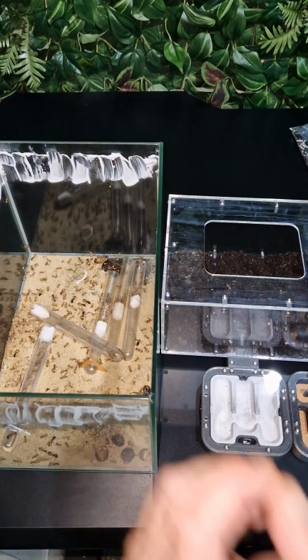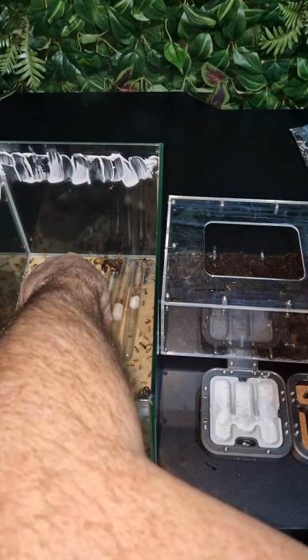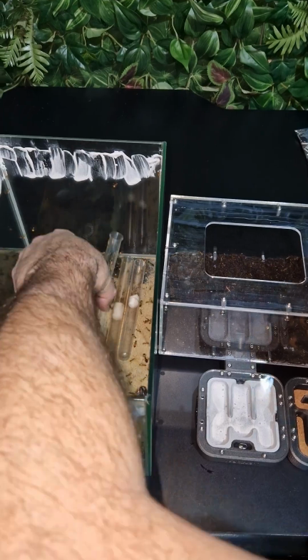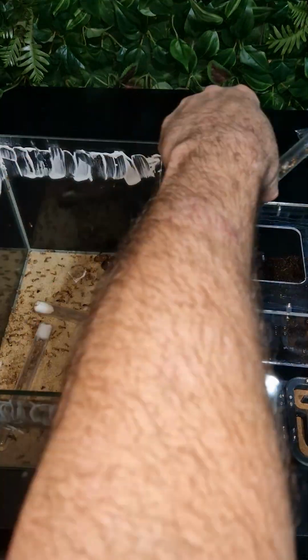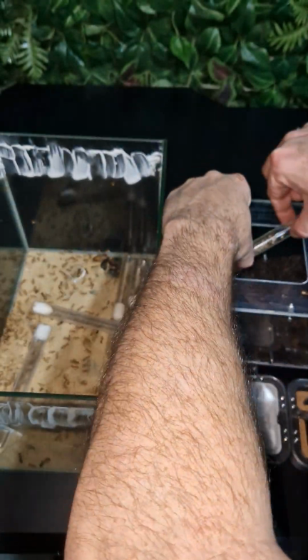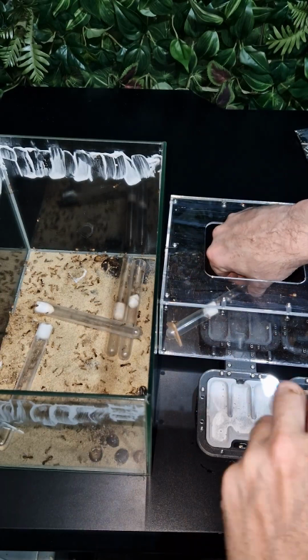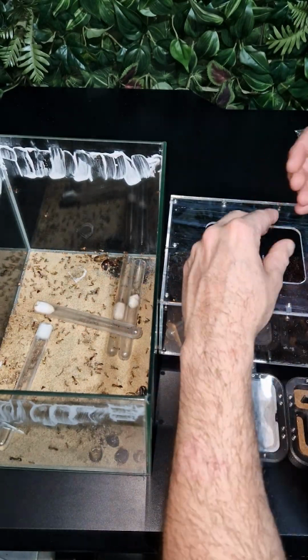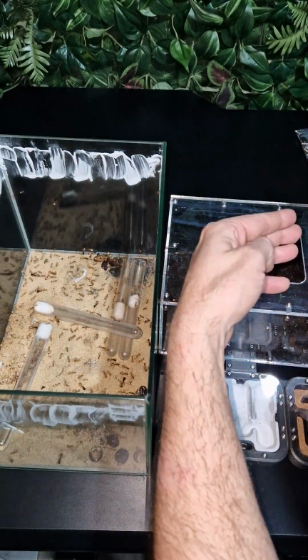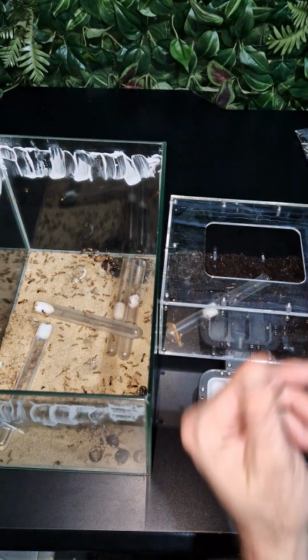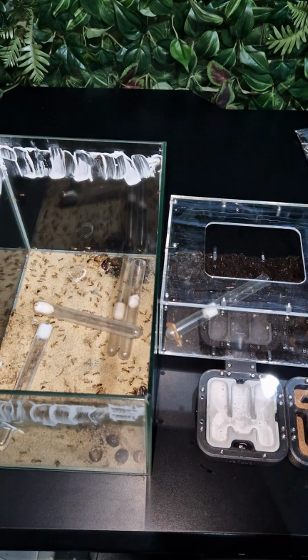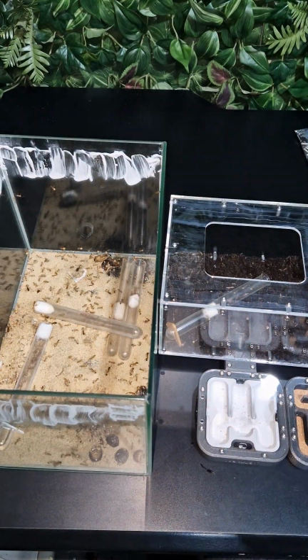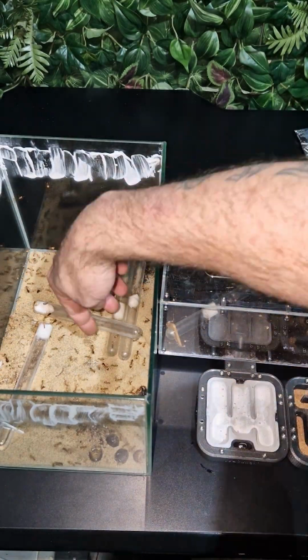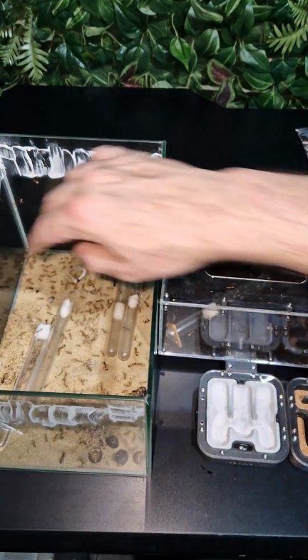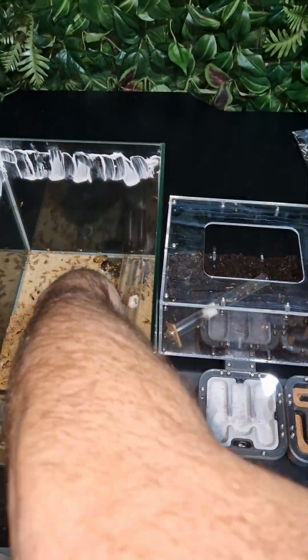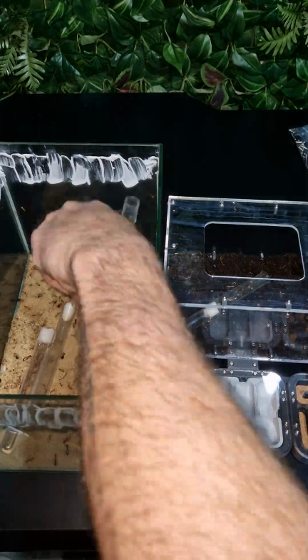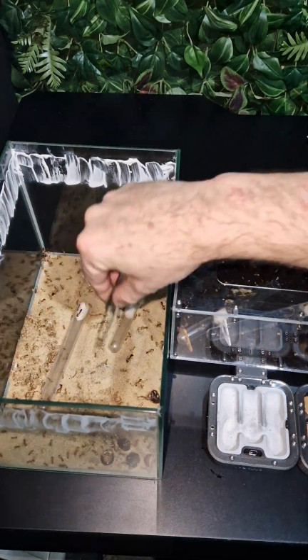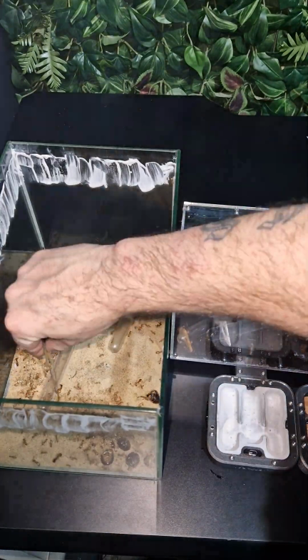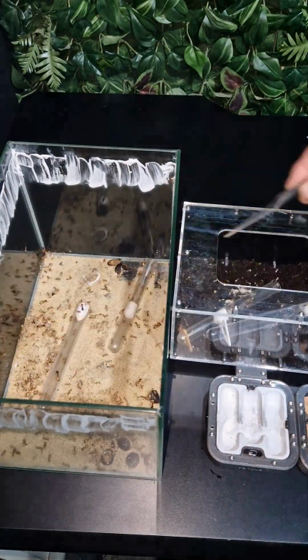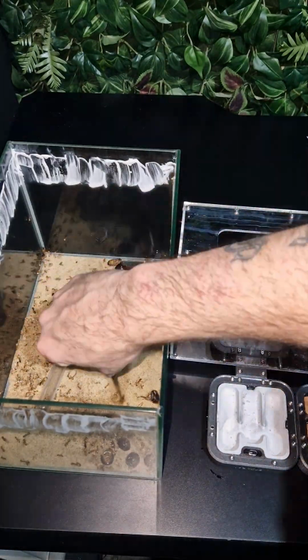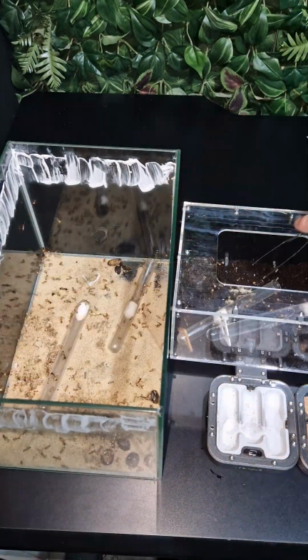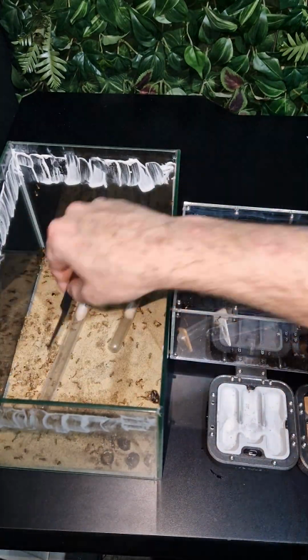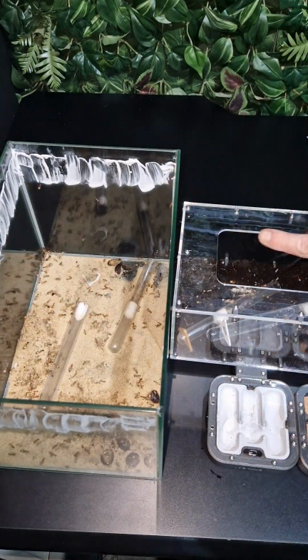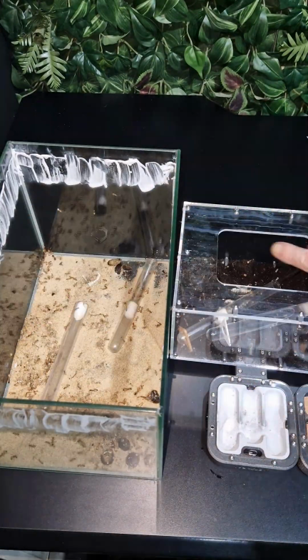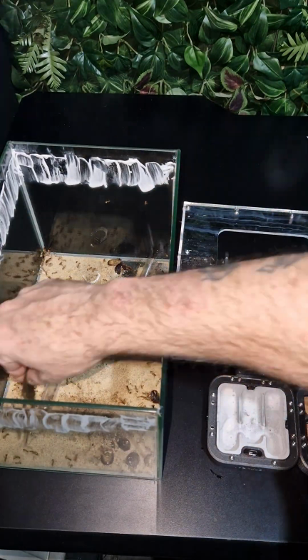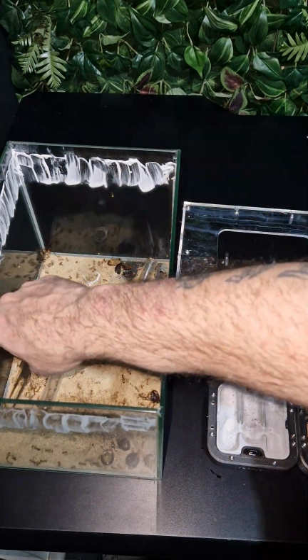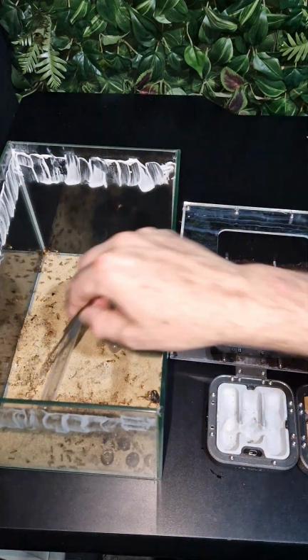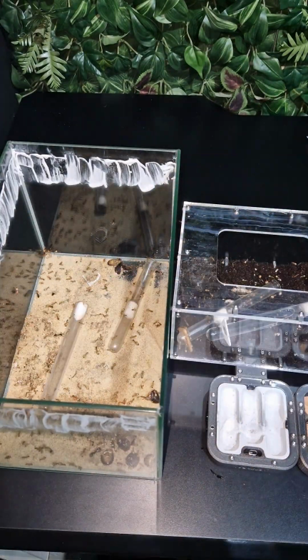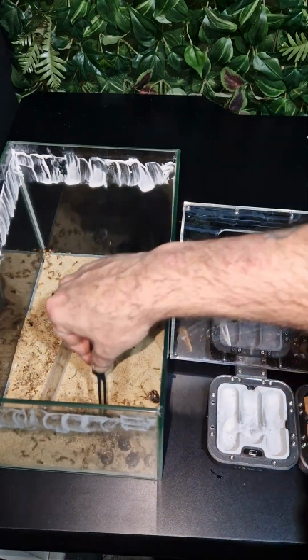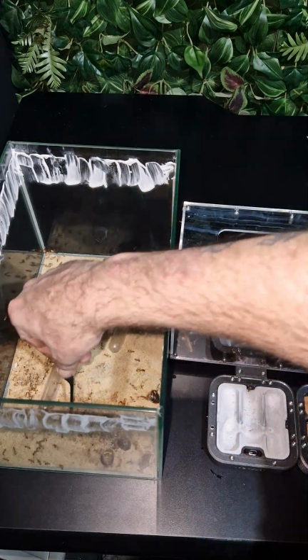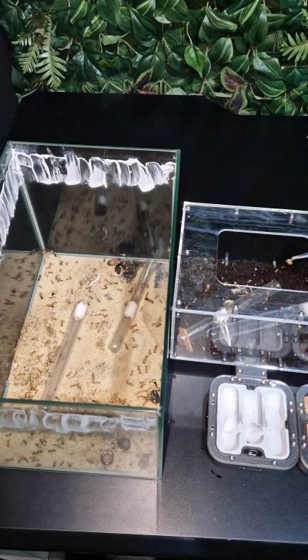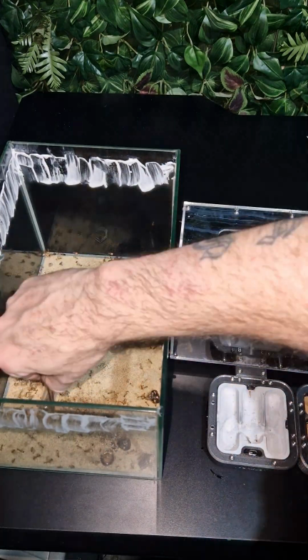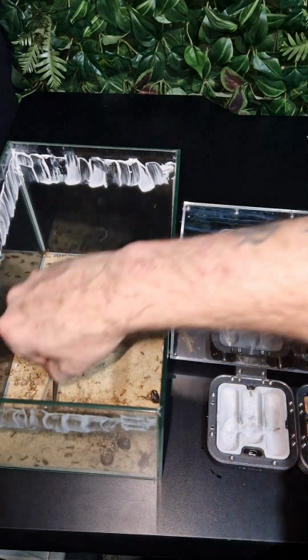Time to move the ants. I started with a test tube that contains the queen. The water tube was next, and afterwards I did every ant with a soft touch tweezer. It's not the most practical and safe way to move your ants, but hey, it worked.